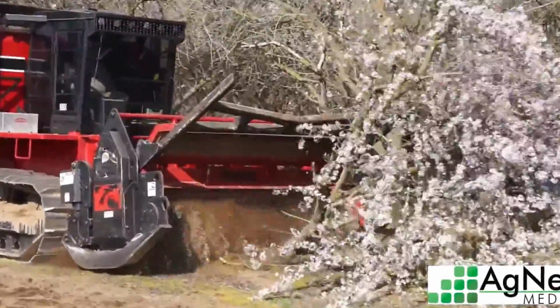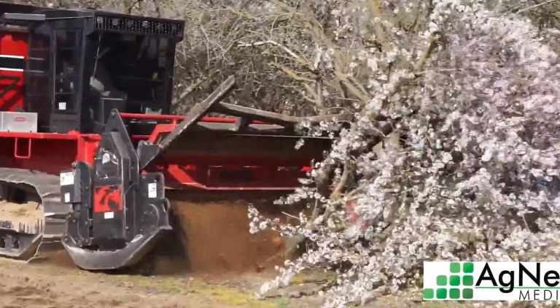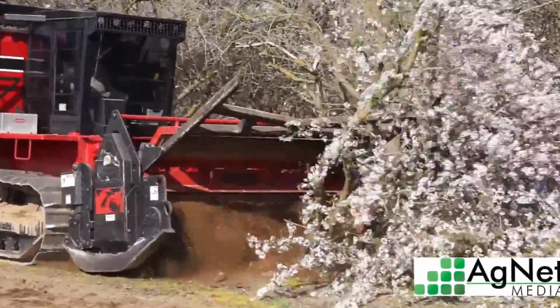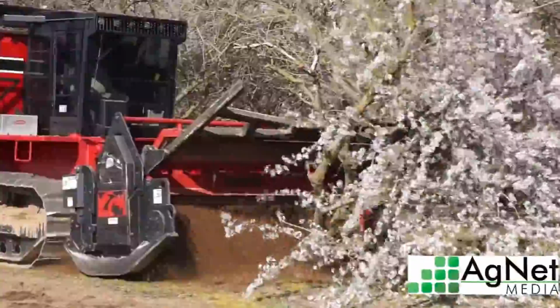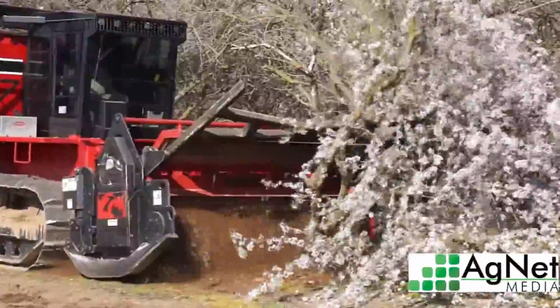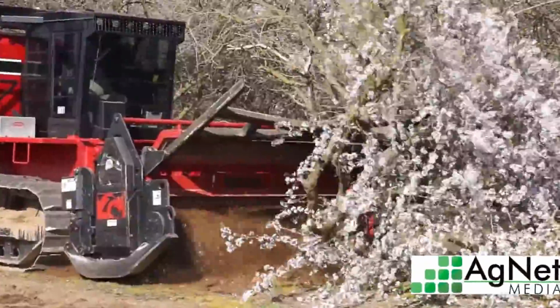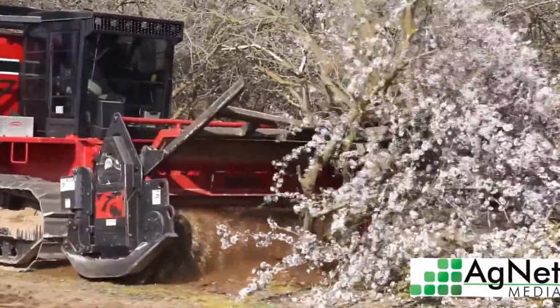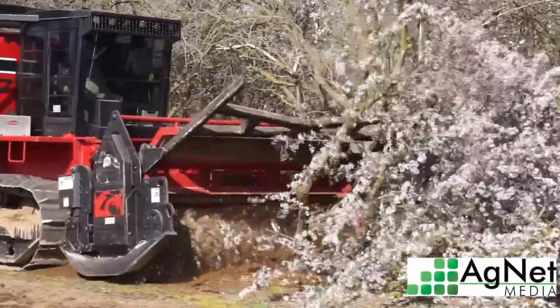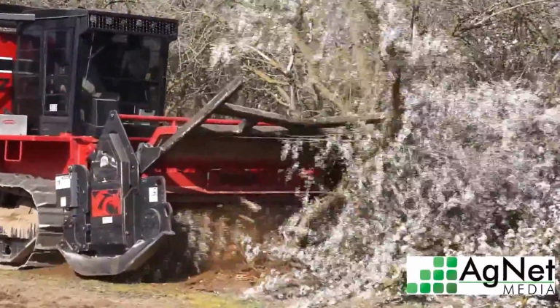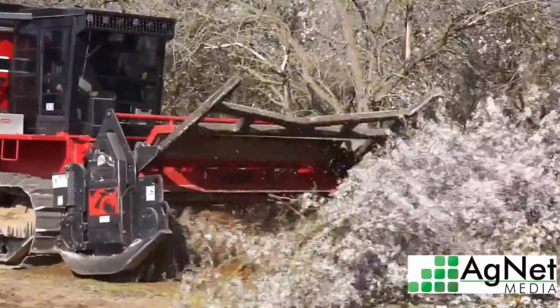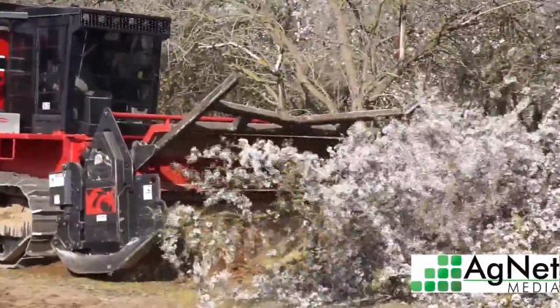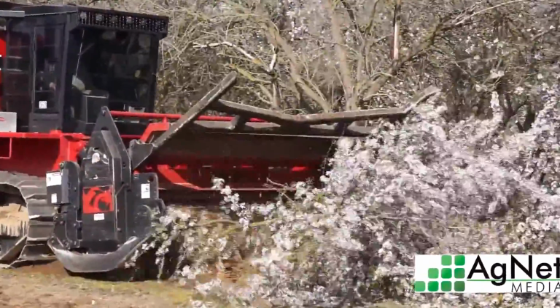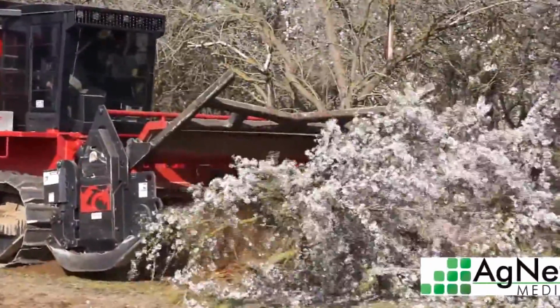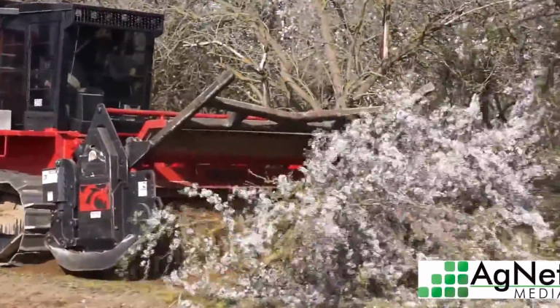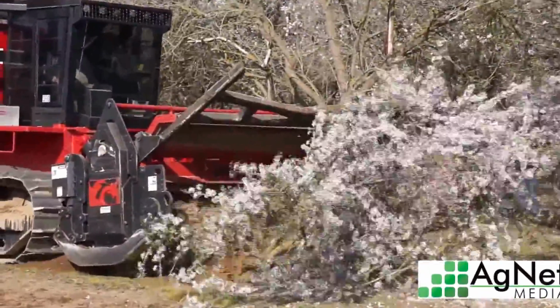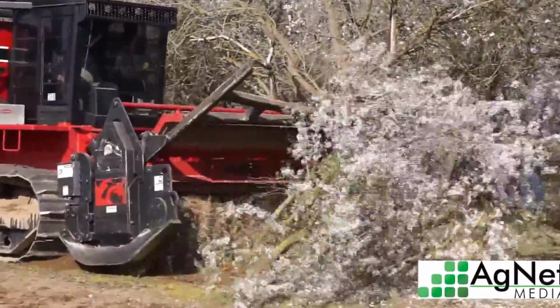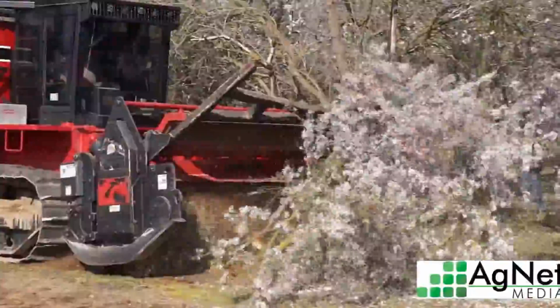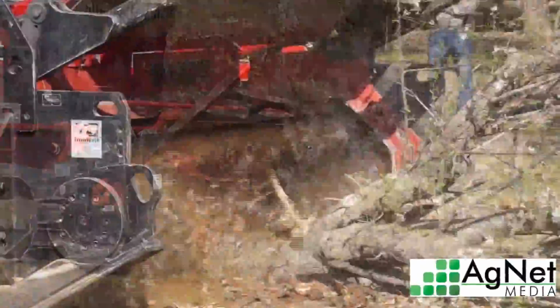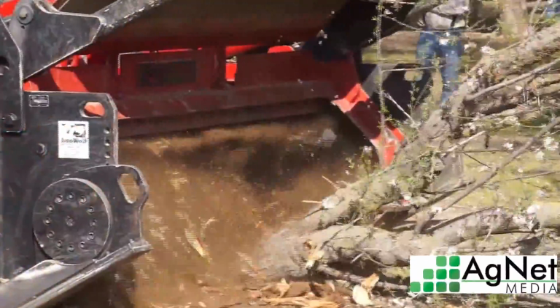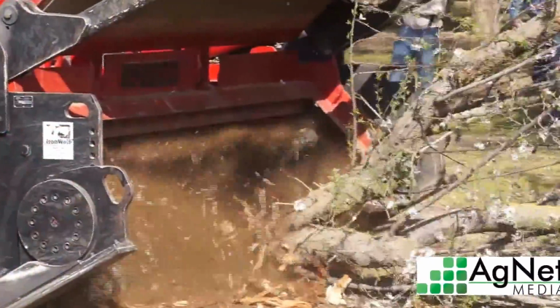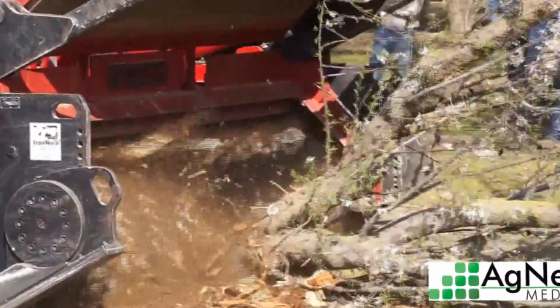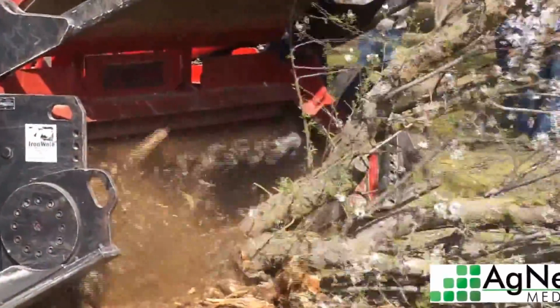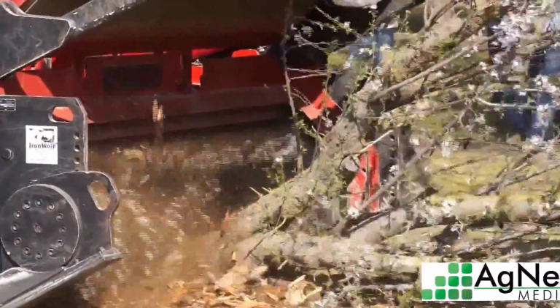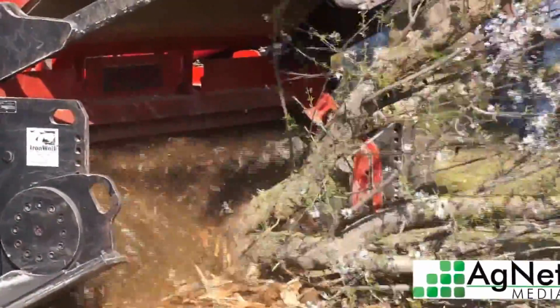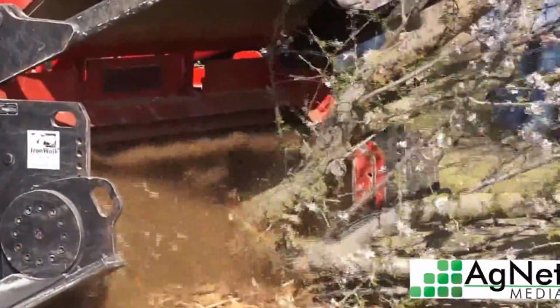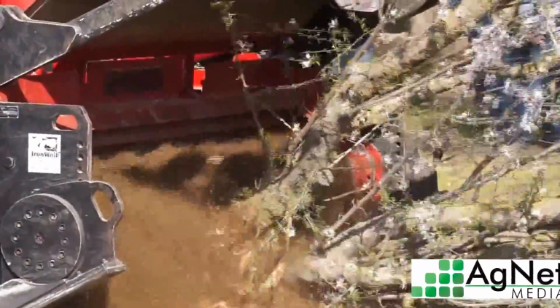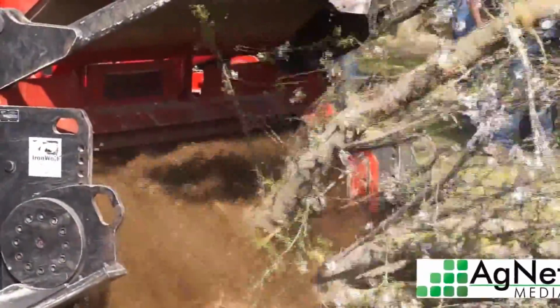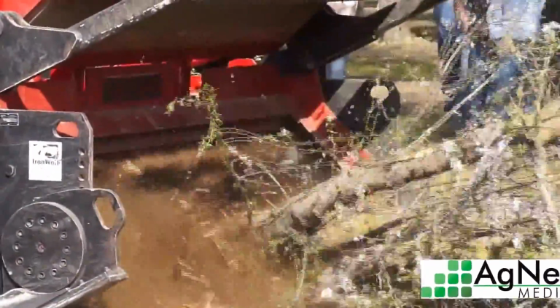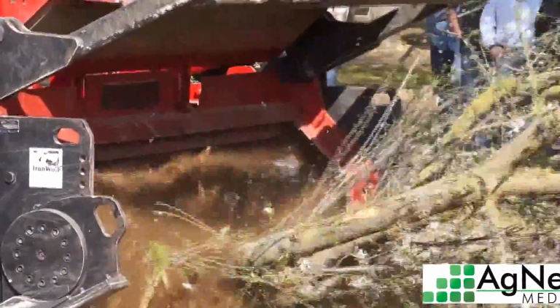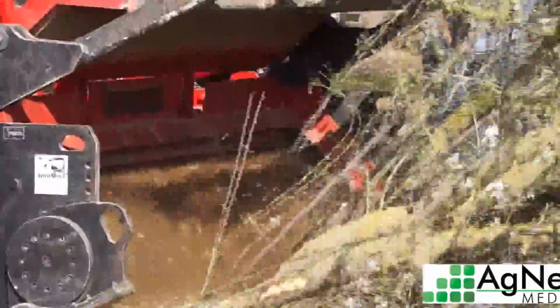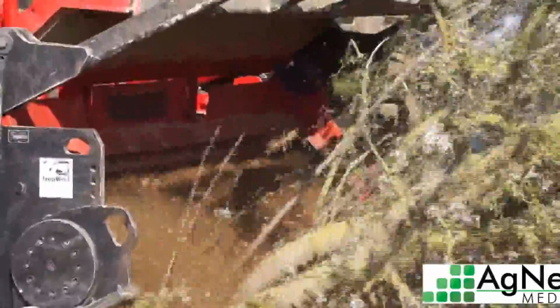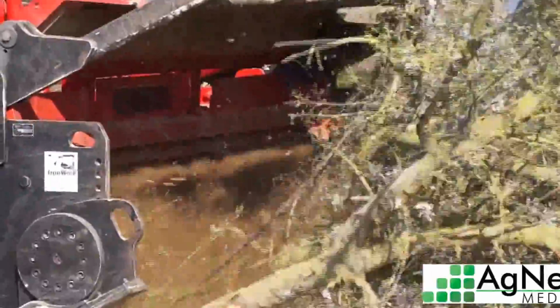But this is the first time we've had a machine like this in an almond orchard in San Joaquin Valley, and we're looking at experimenting with the possible benefits of putting all this organic matter back into our orchard soils.